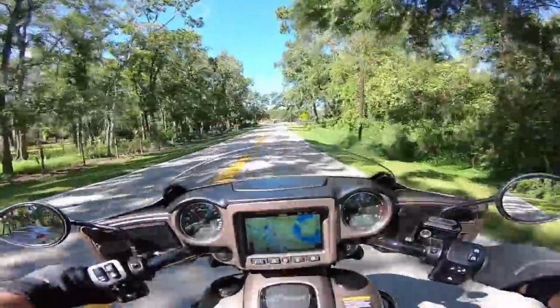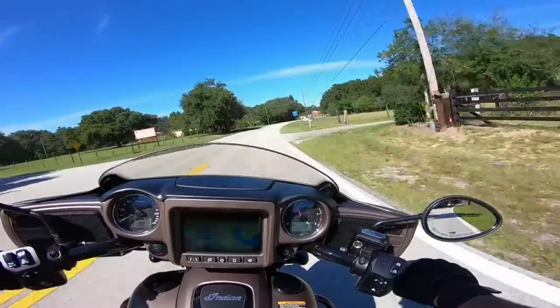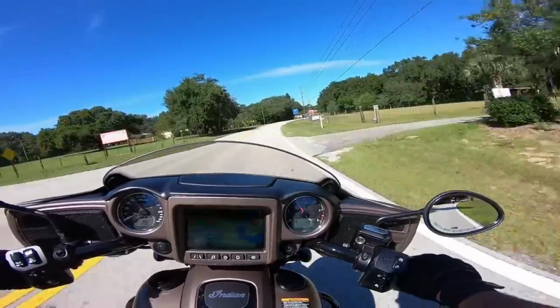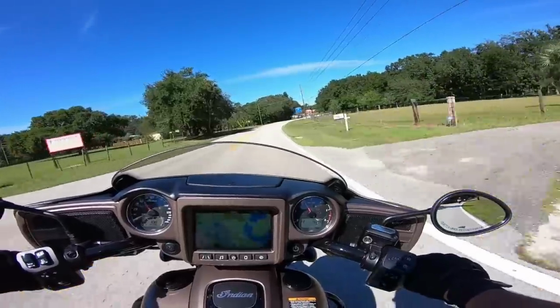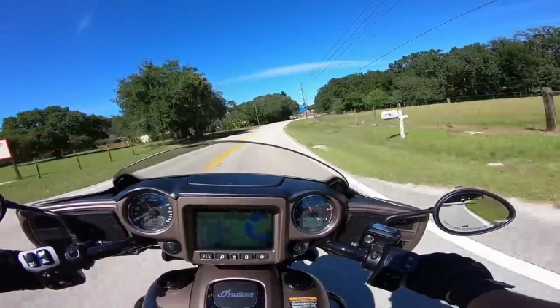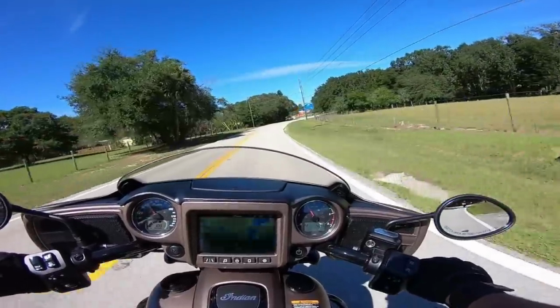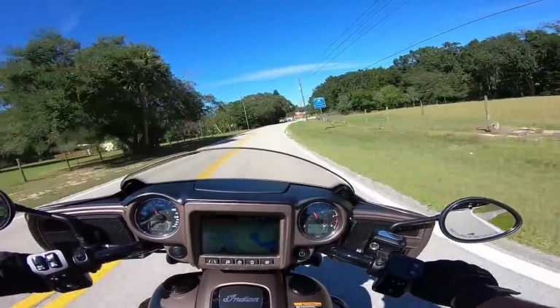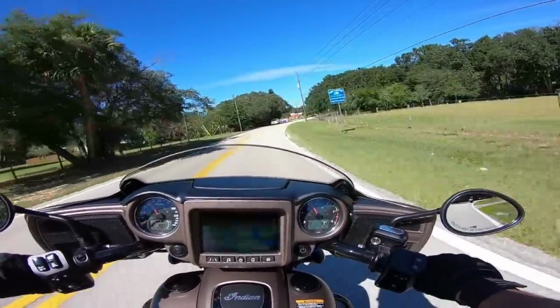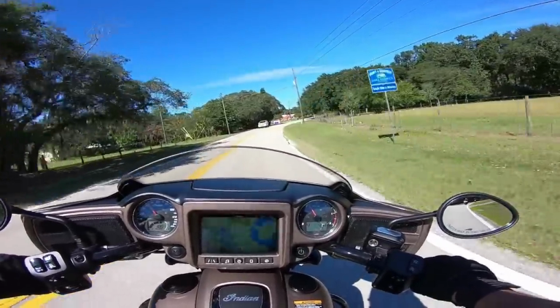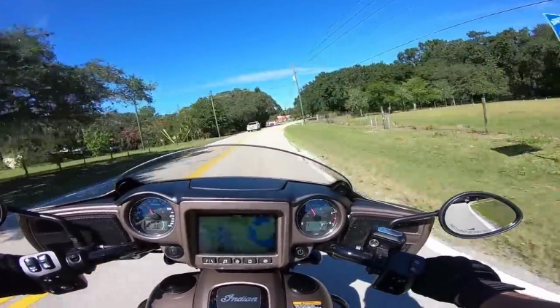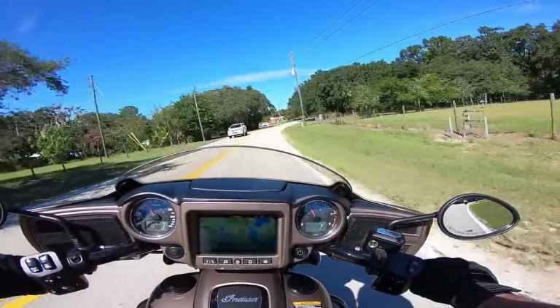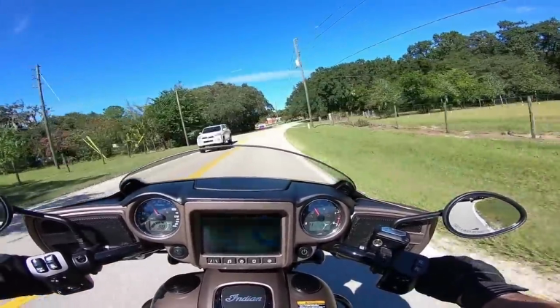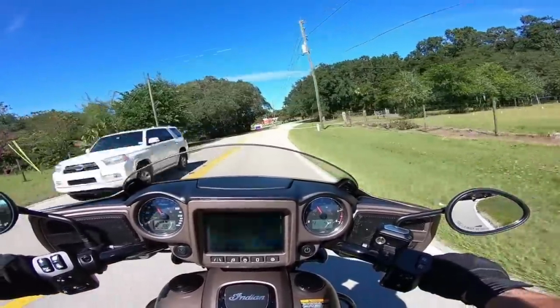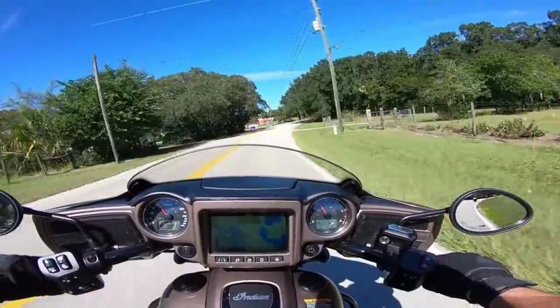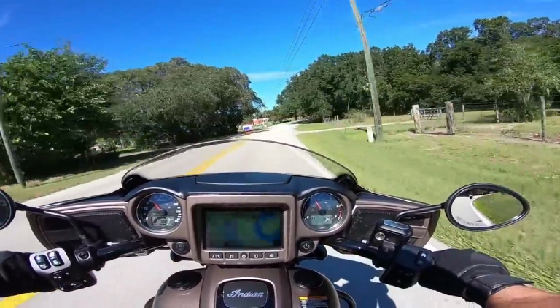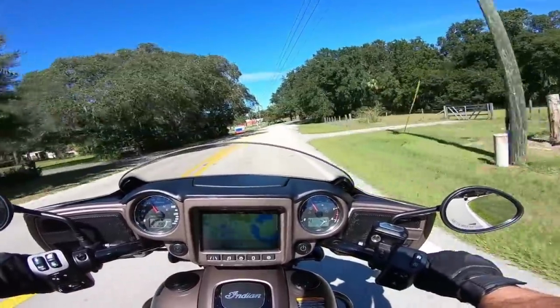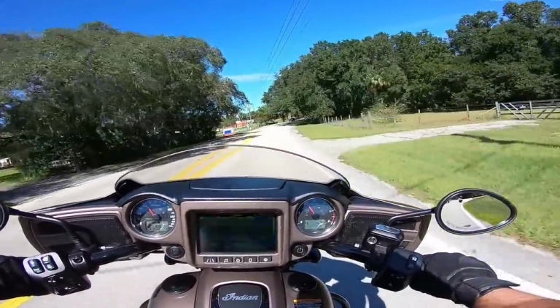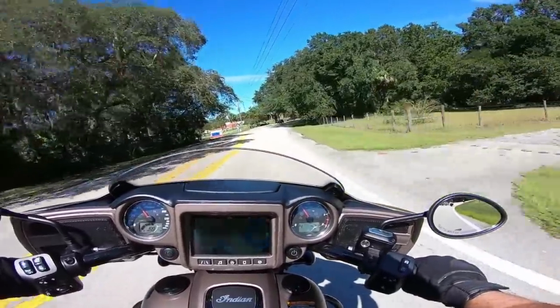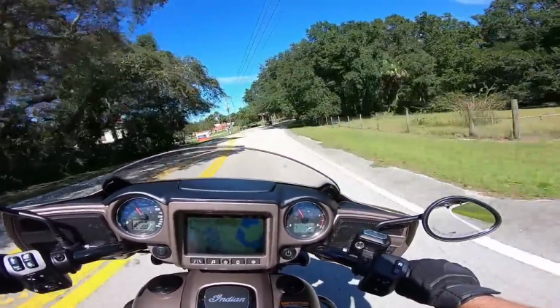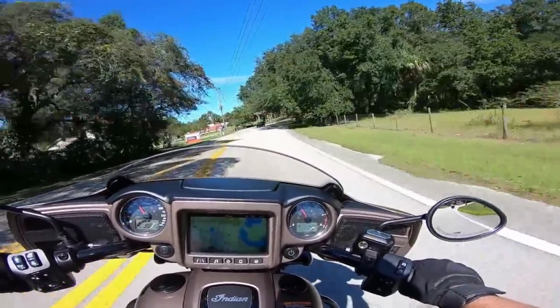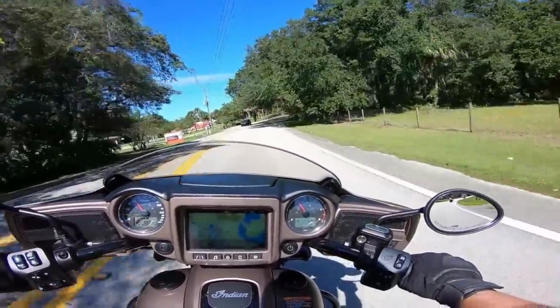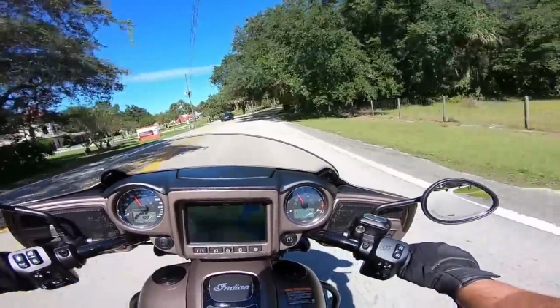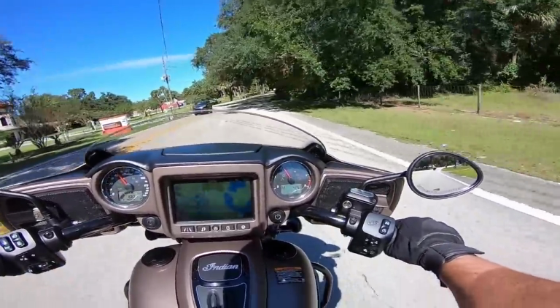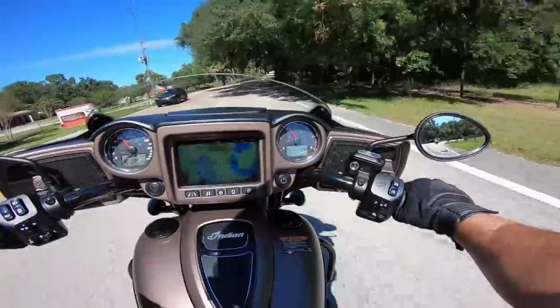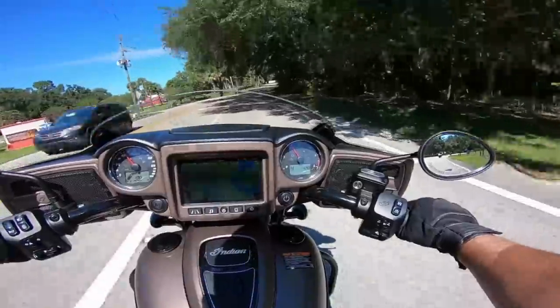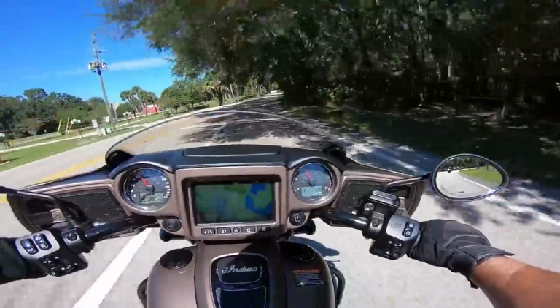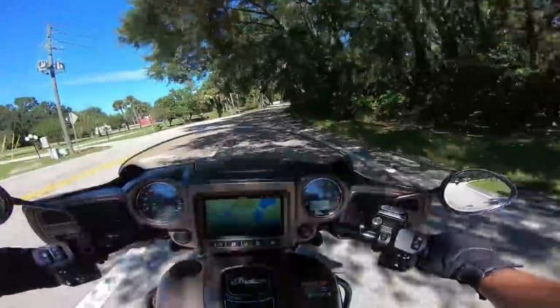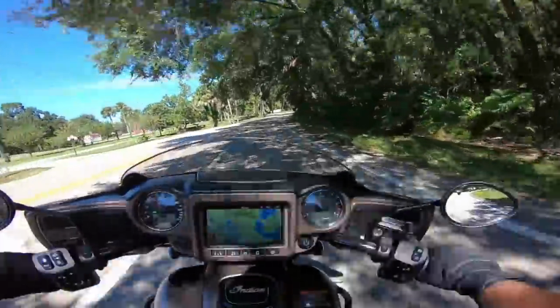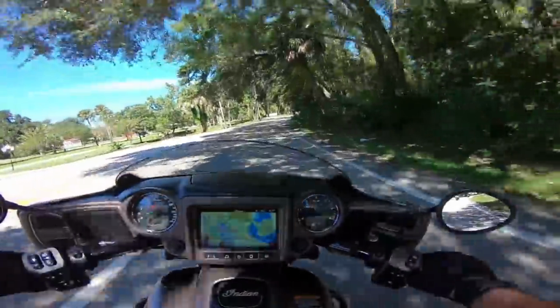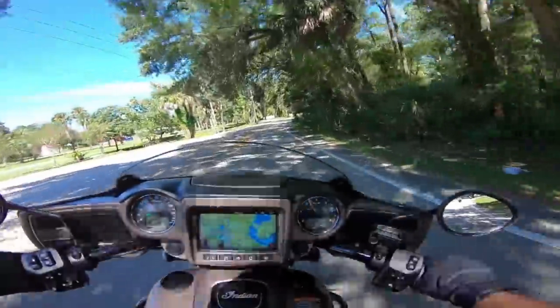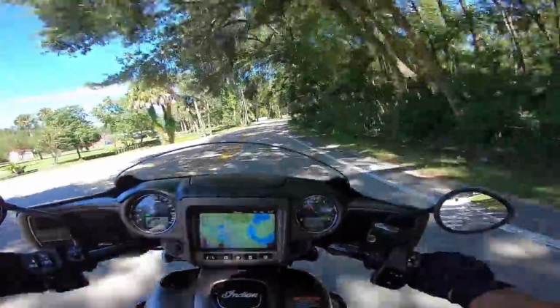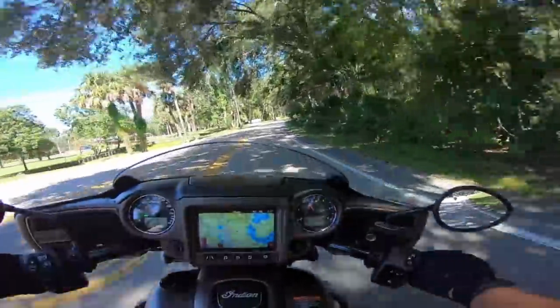The braking is good — dual disc front brakes. Braking feels nice. Had to come to a sudden stop there.